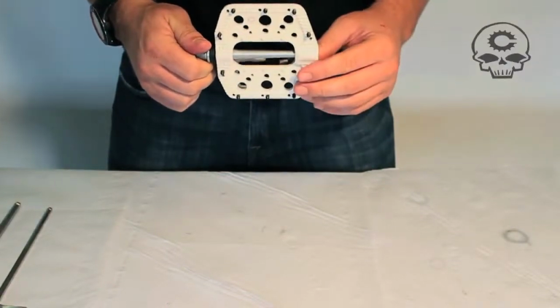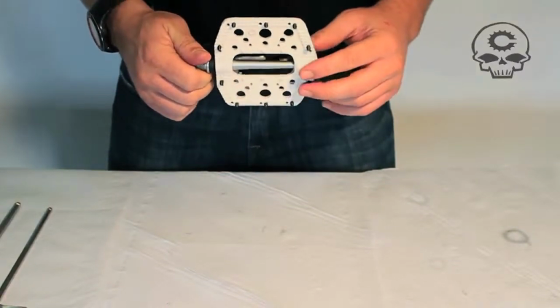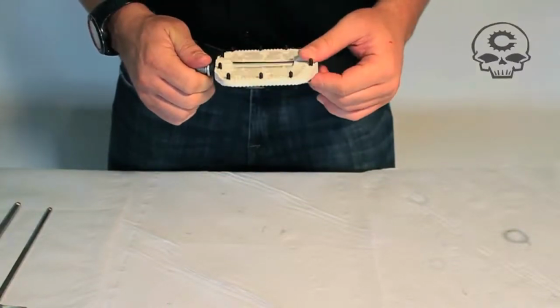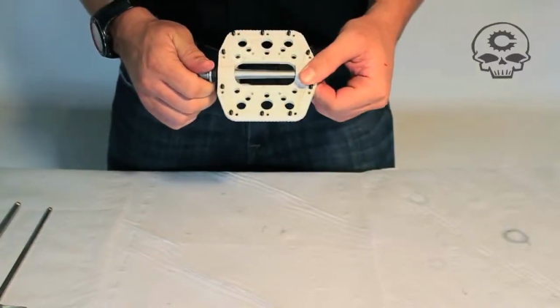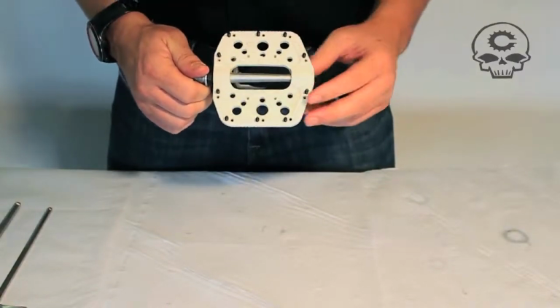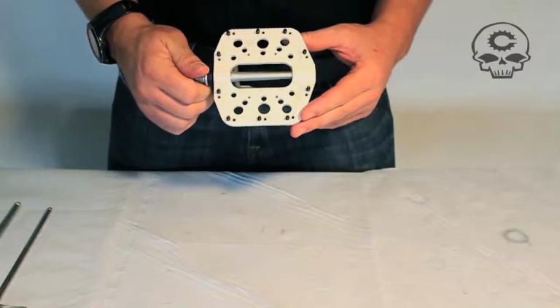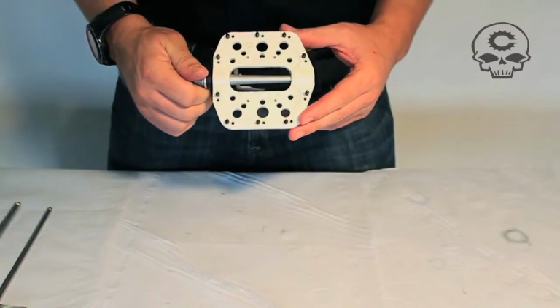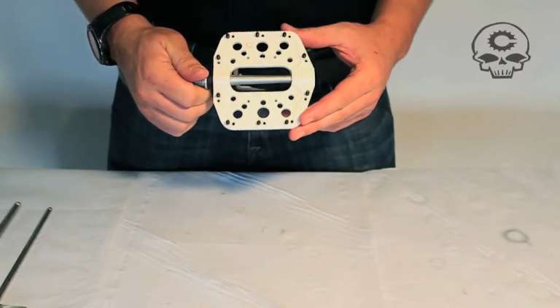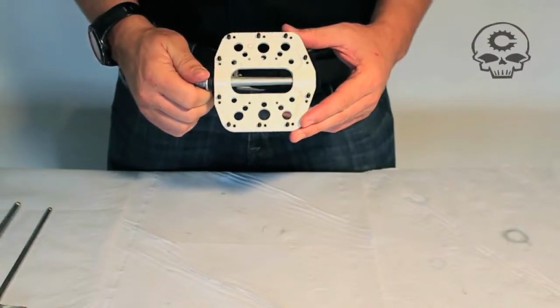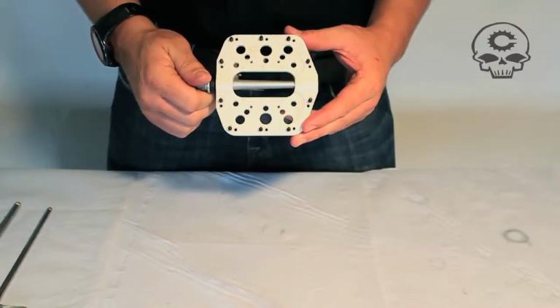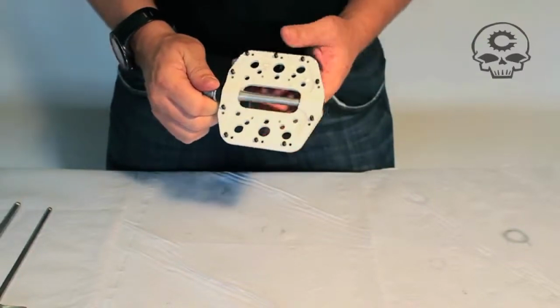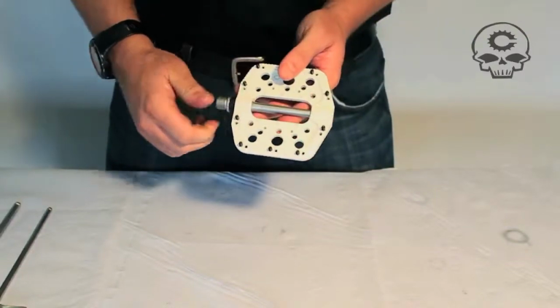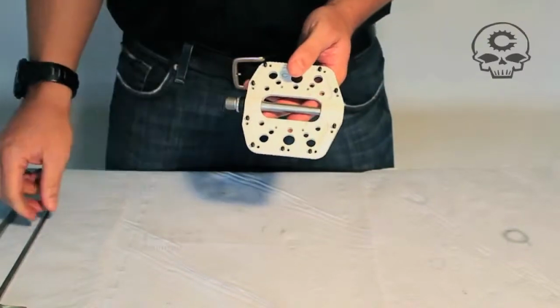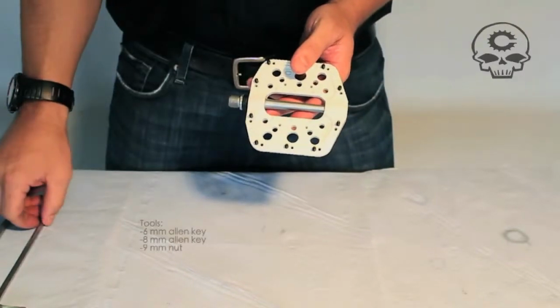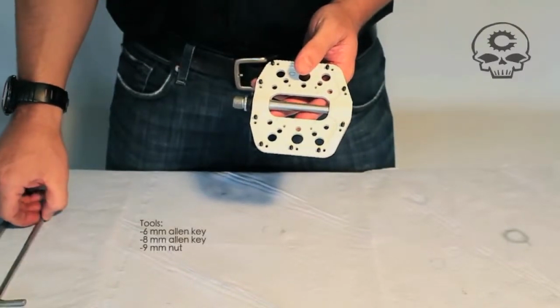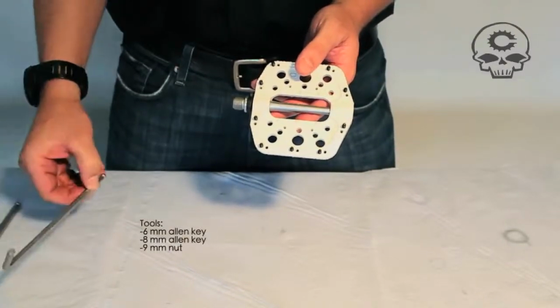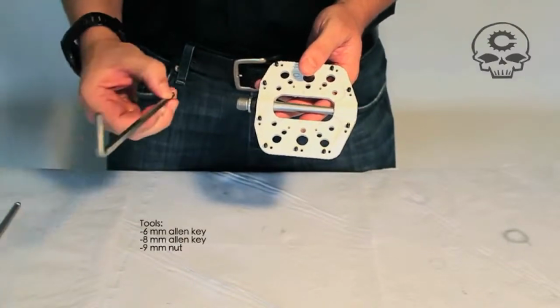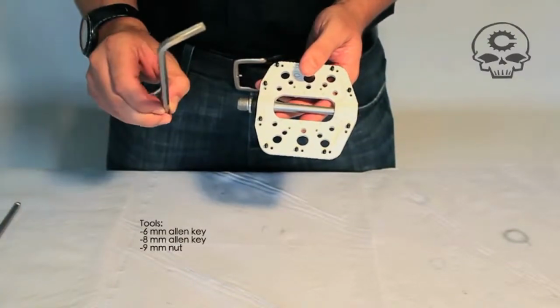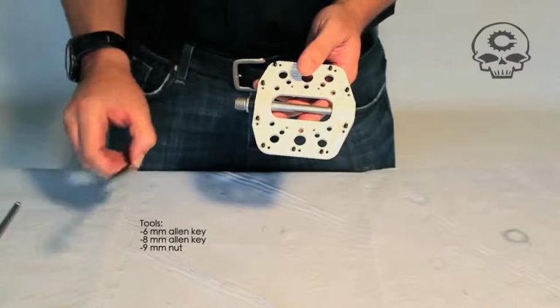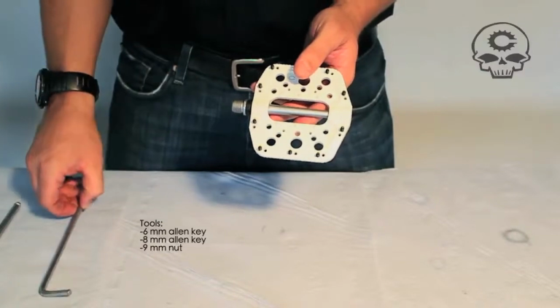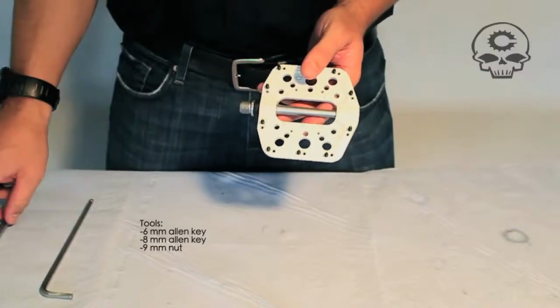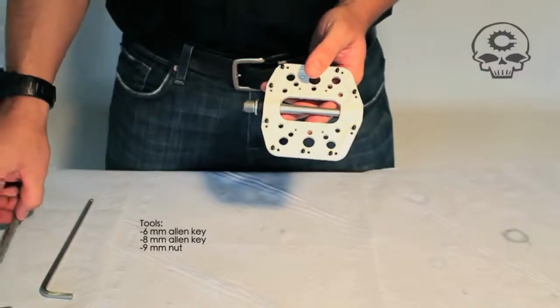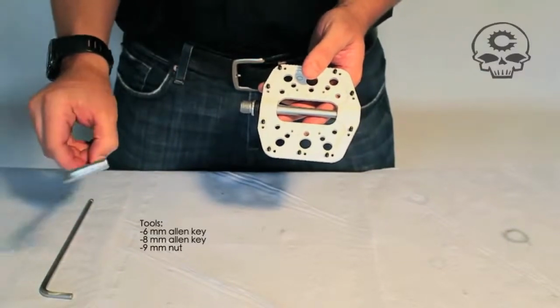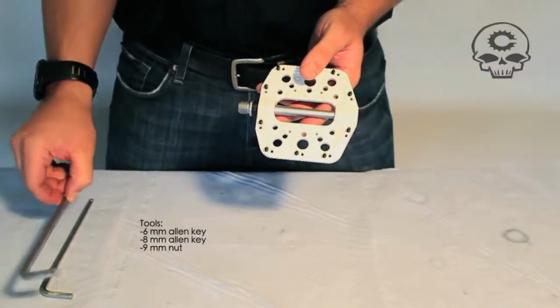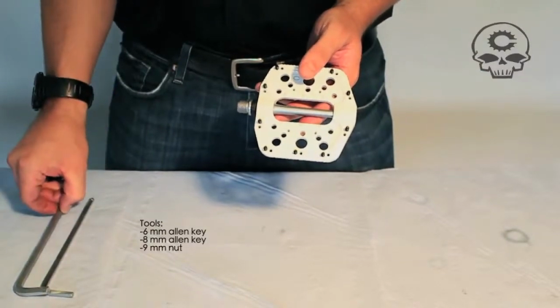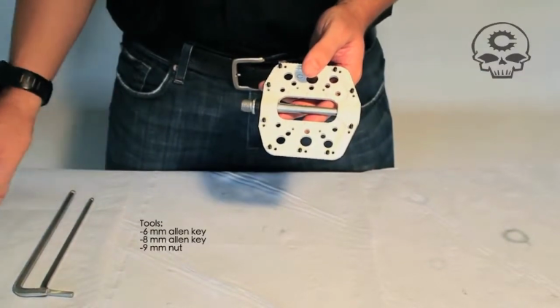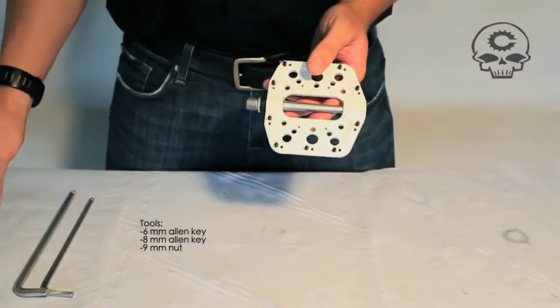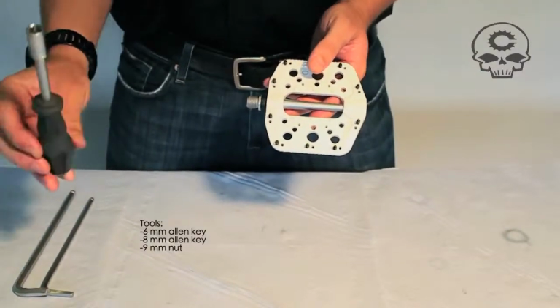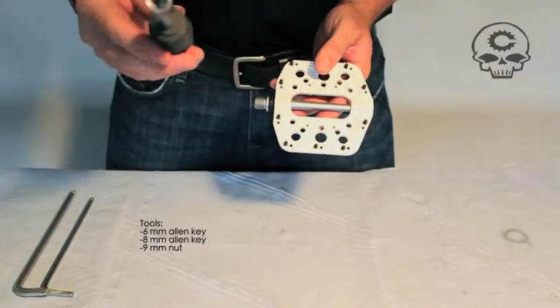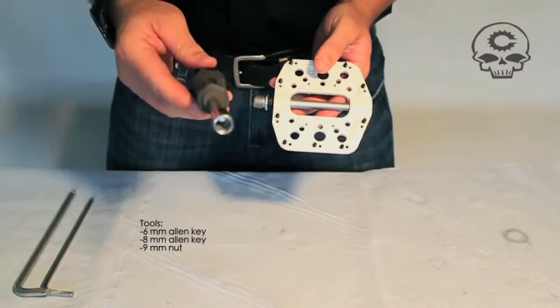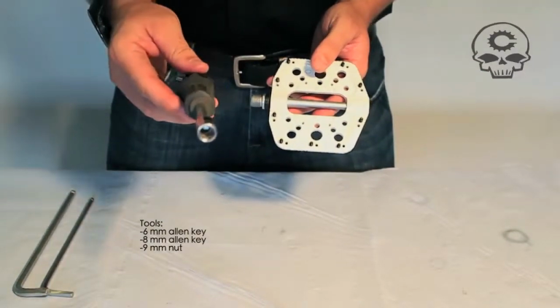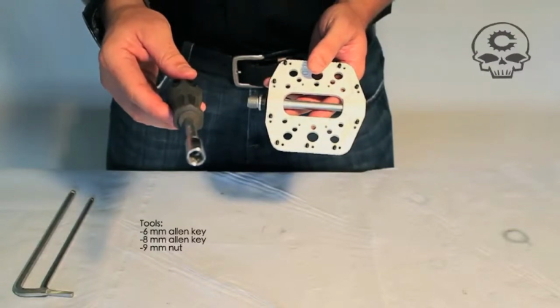So what we're going to do today is show you how to maintain your crampon pedal. What you're going to need is a few different Allens: a 6, an 8, and a socket that is a 9mm.